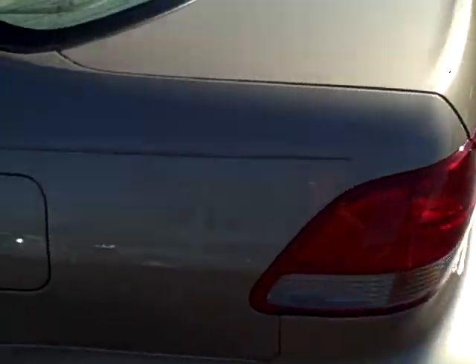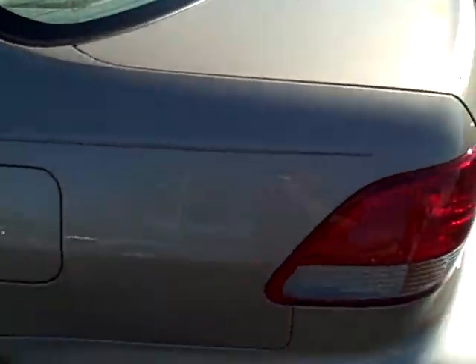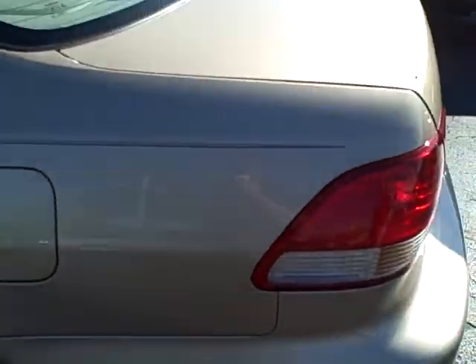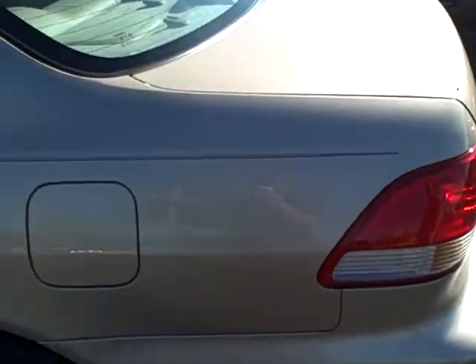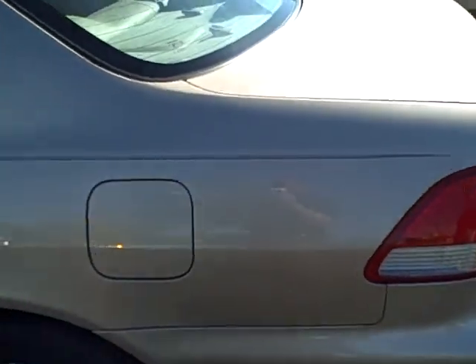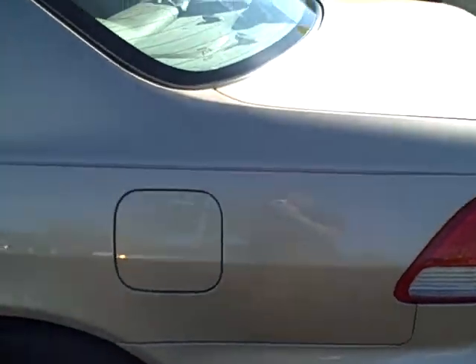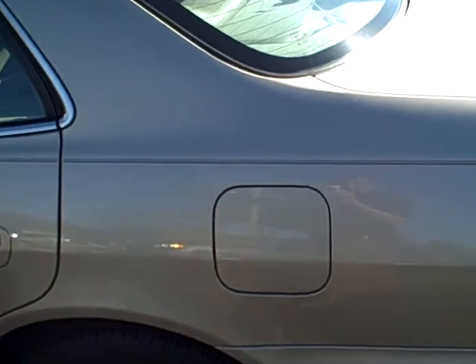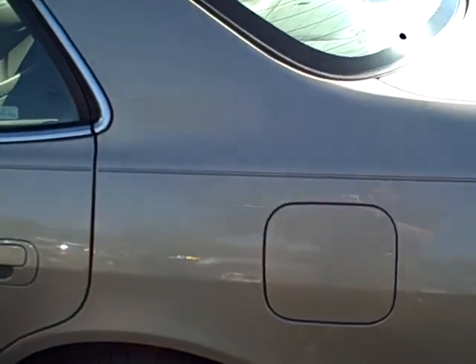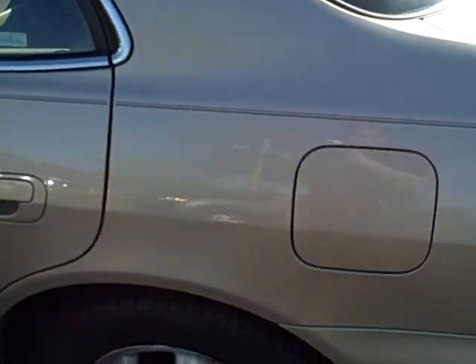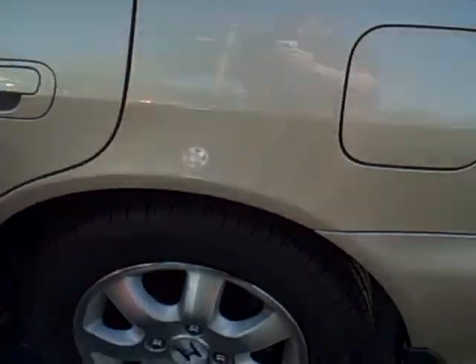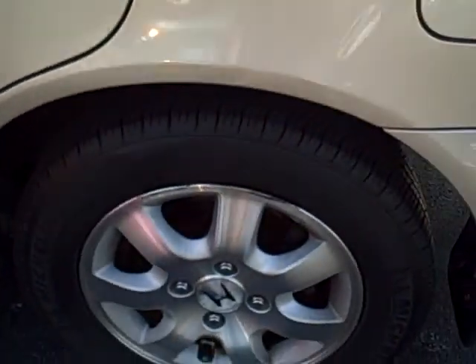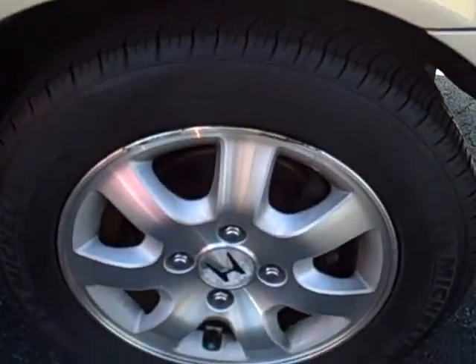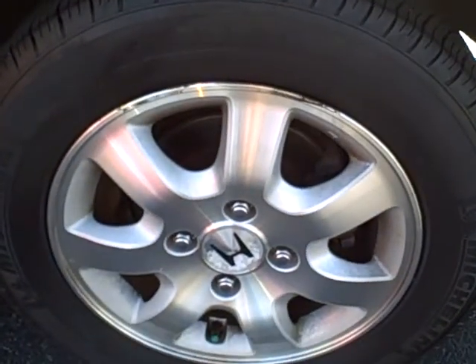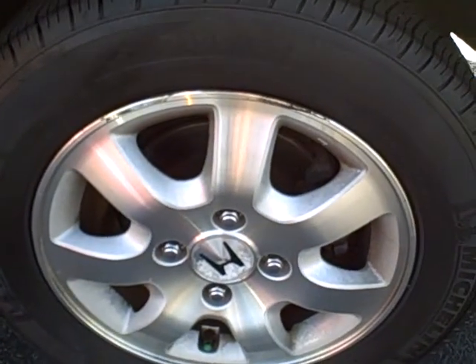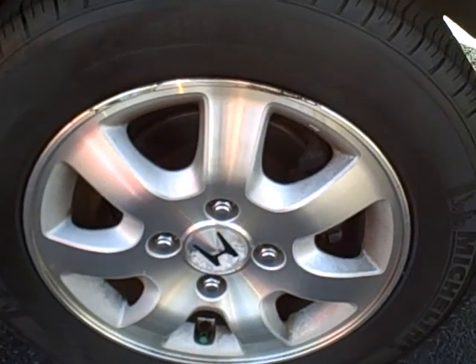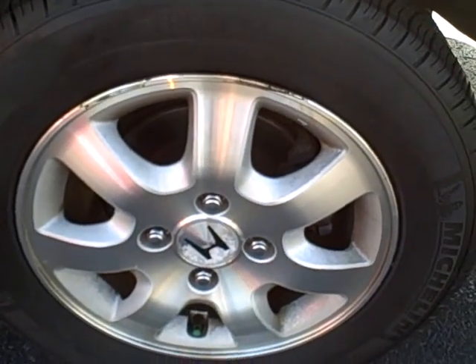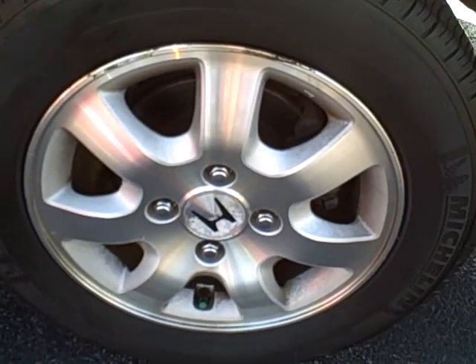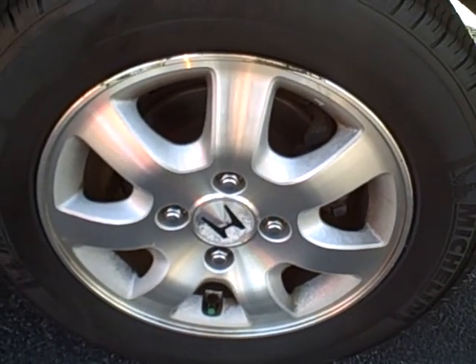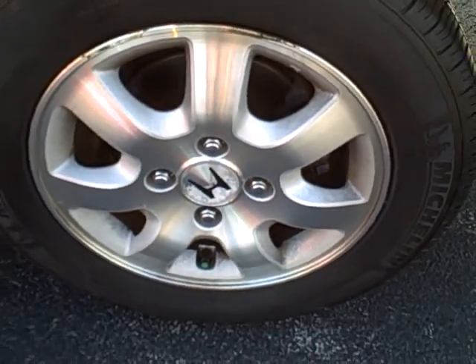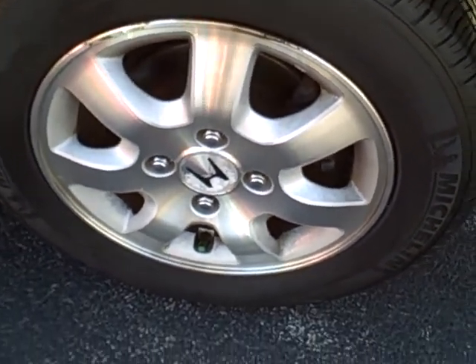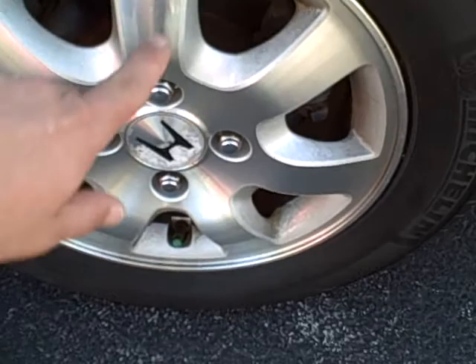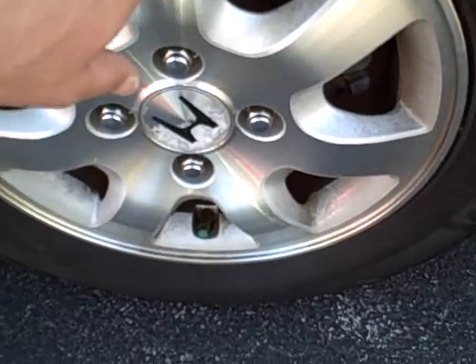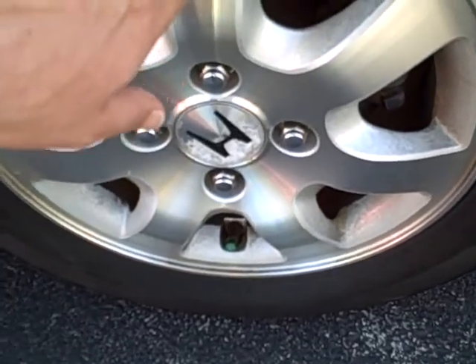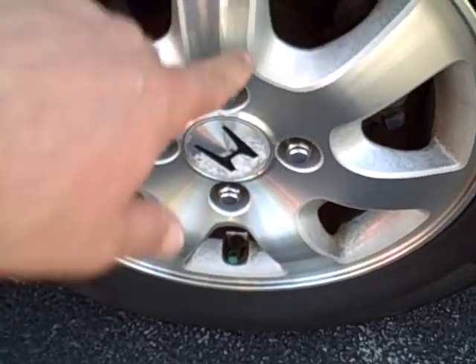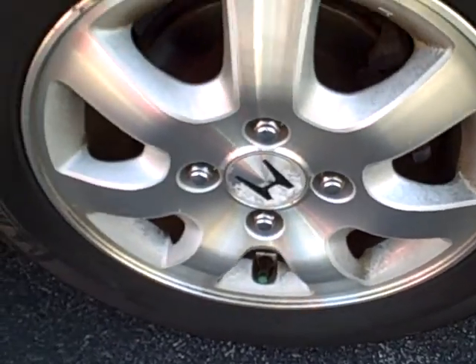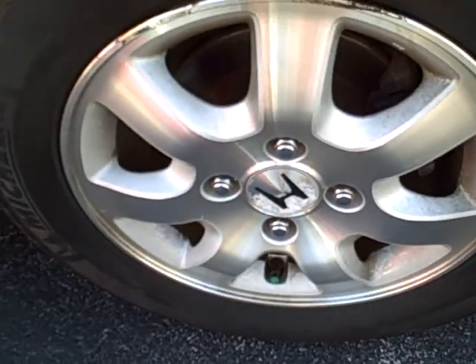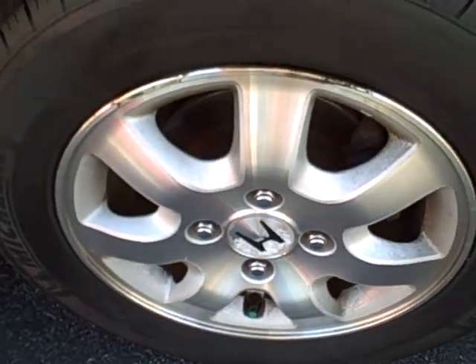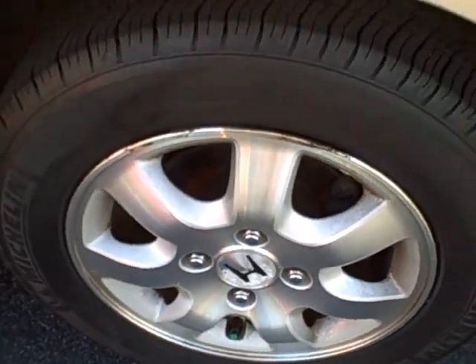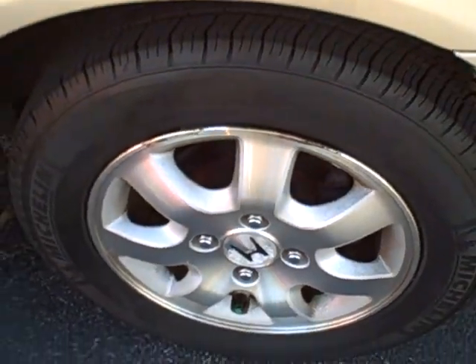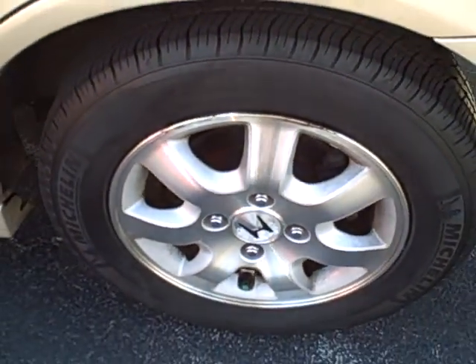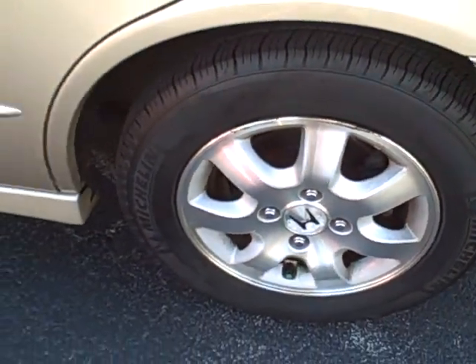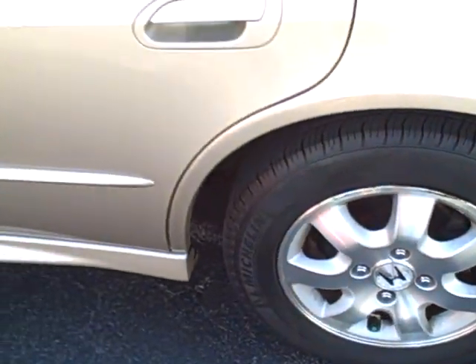Sorry, this side is kind of in the shadow, but this side is just as clean as the other. Again, rims are in great shape. Got a little bit of what looks like tar or something on there — a little wipe, right off.